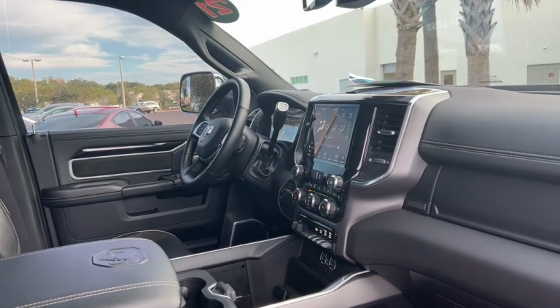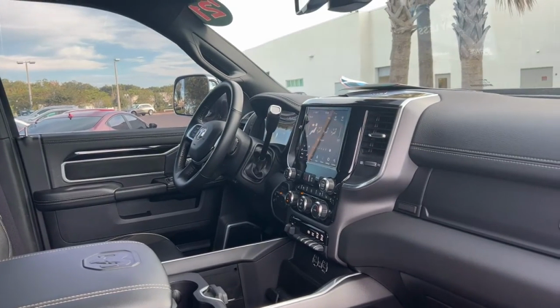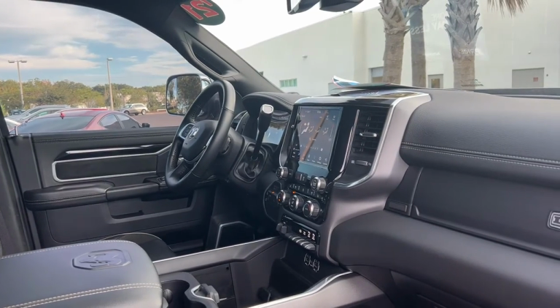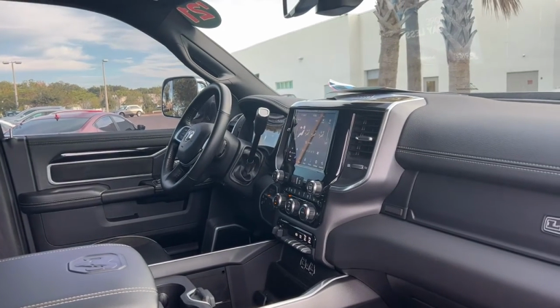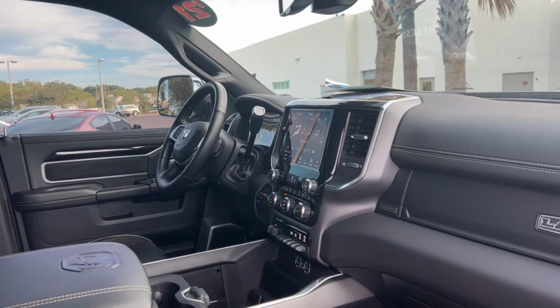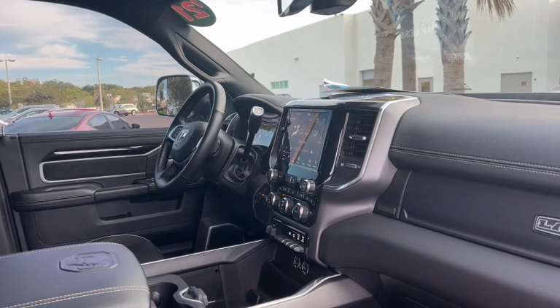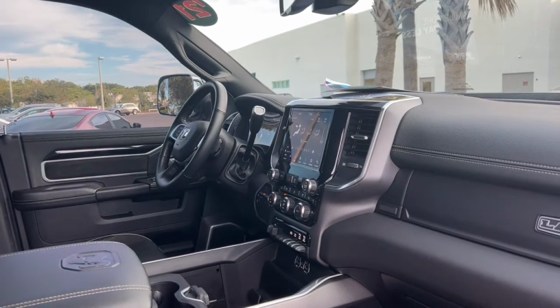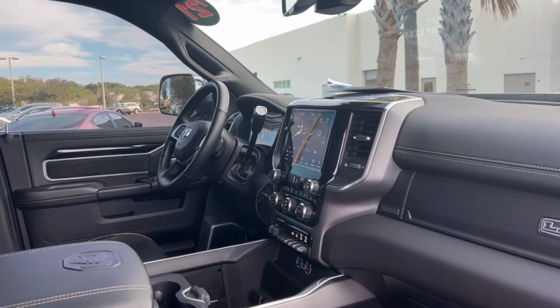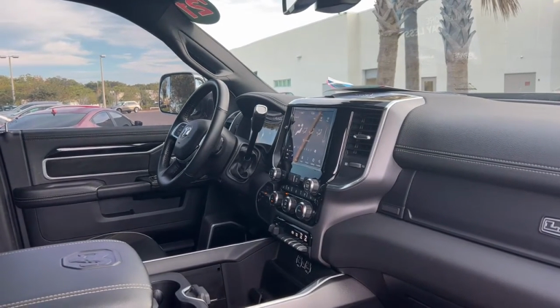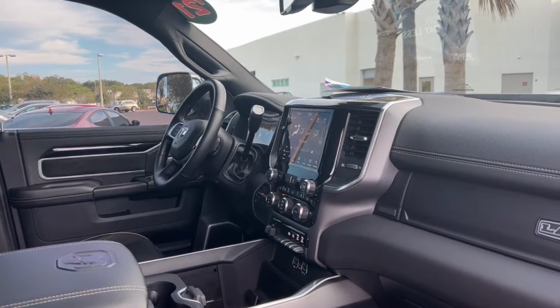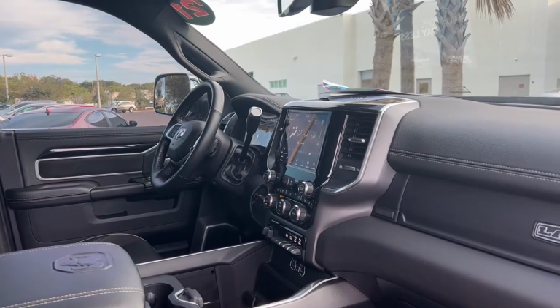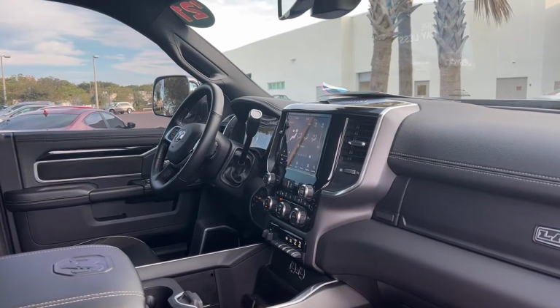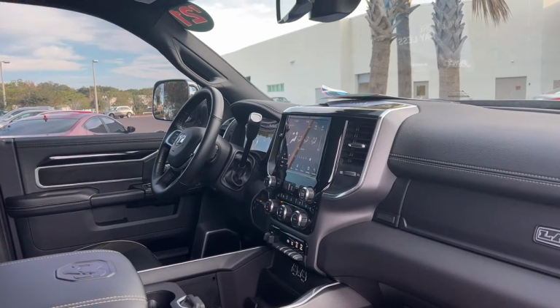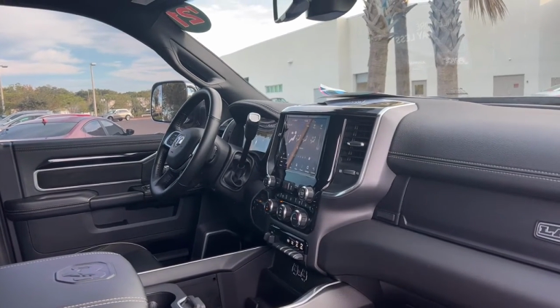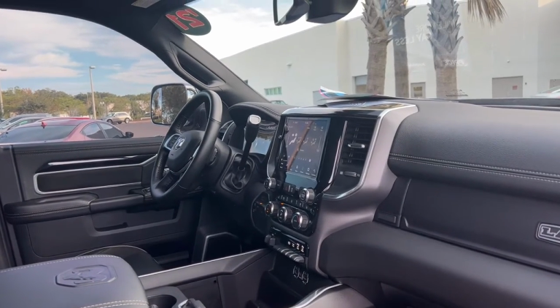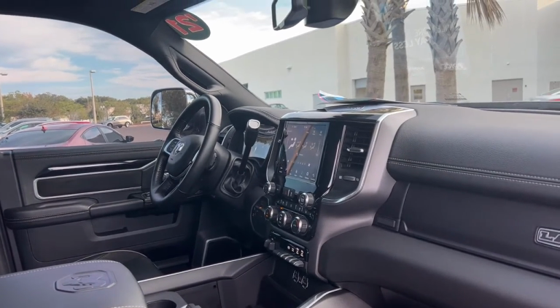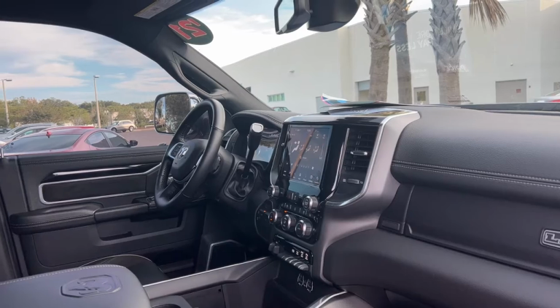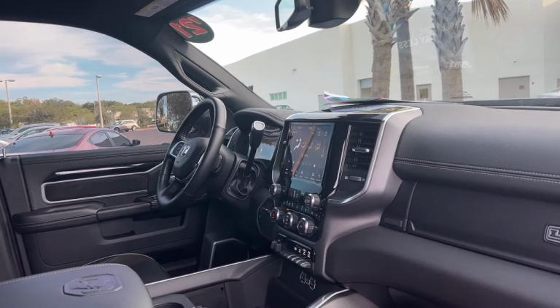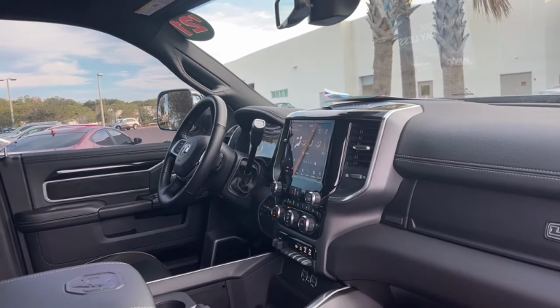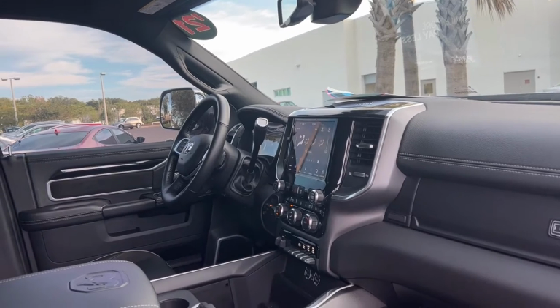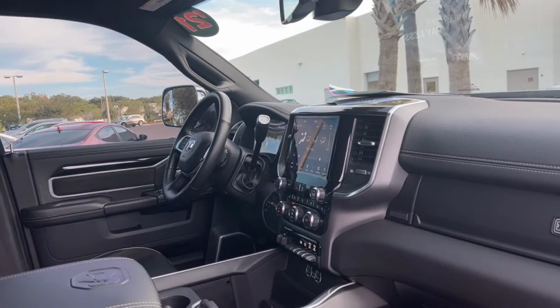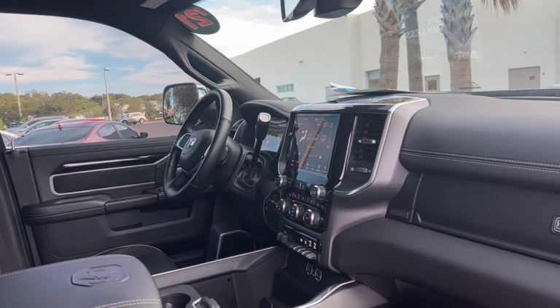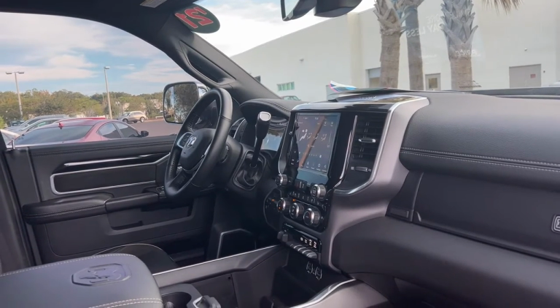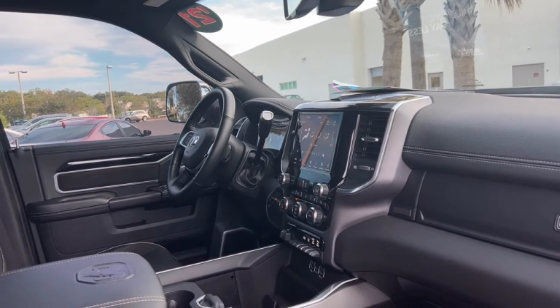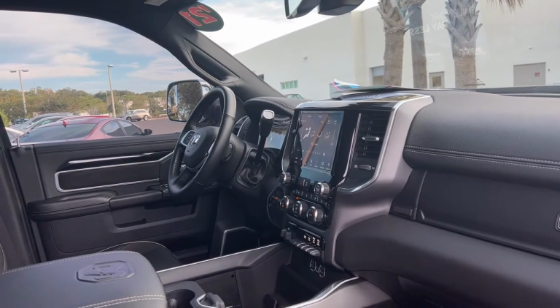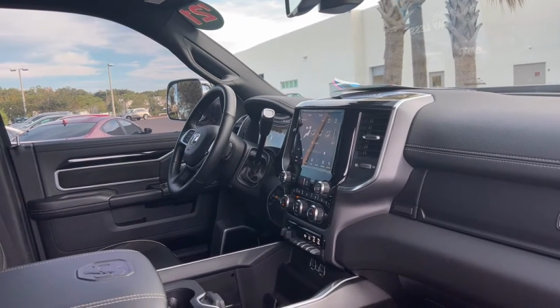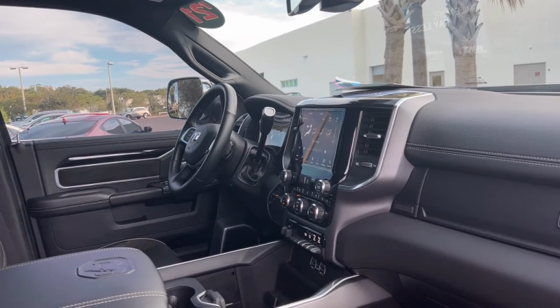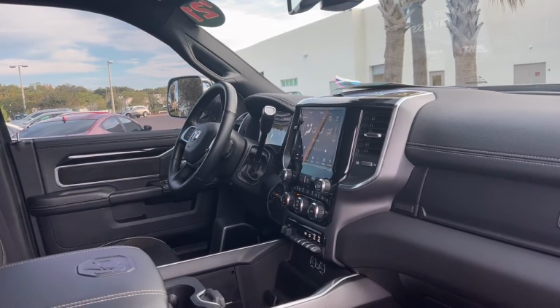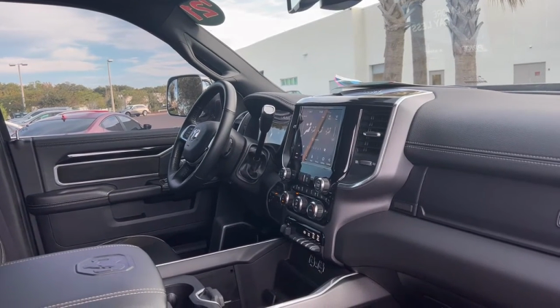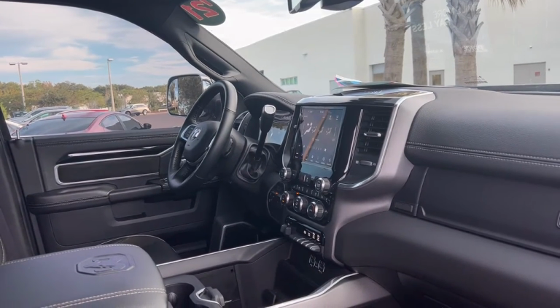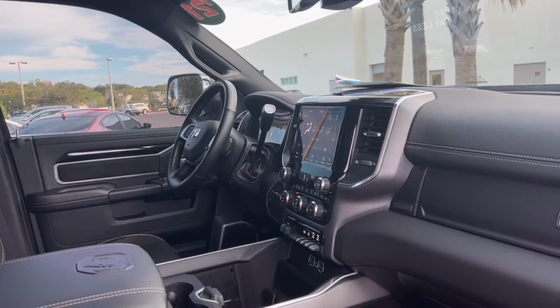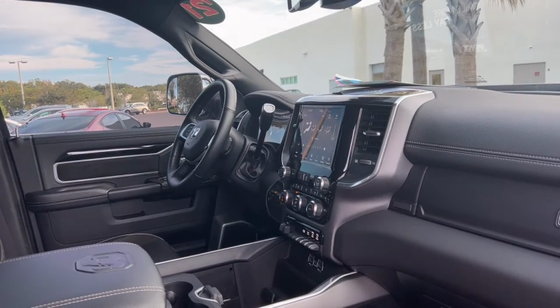It also features trailer brake controls, USBs front and rear for your phone, remote start, push button start, and satellite radio.